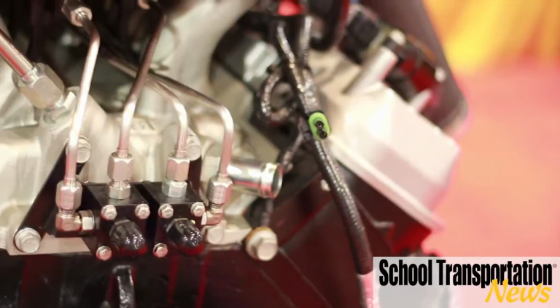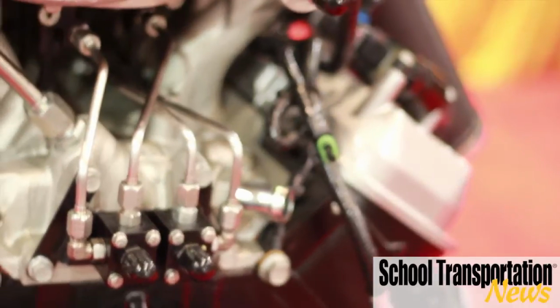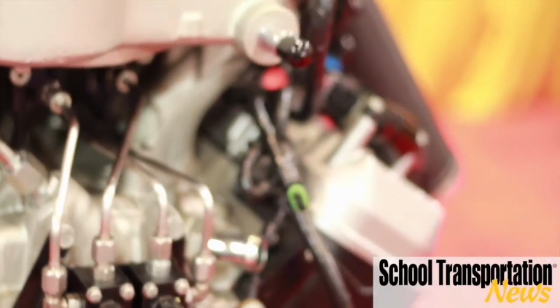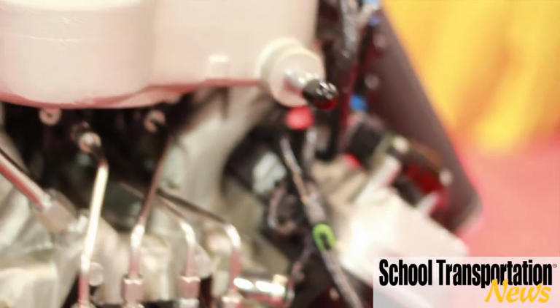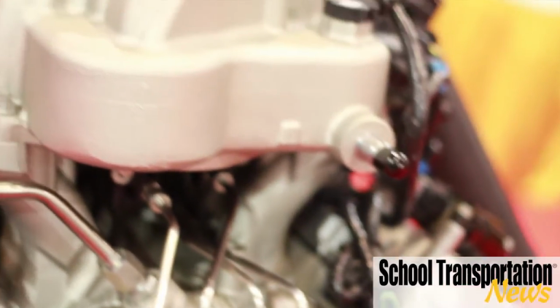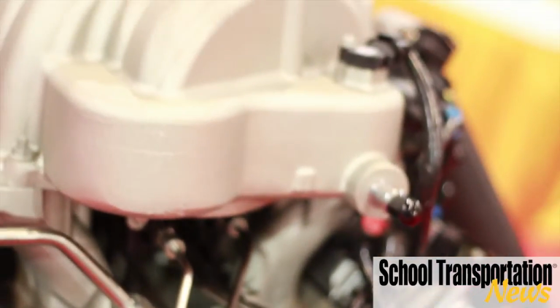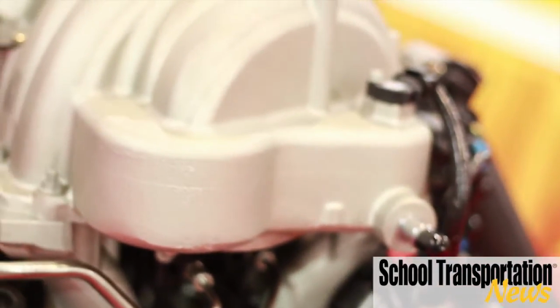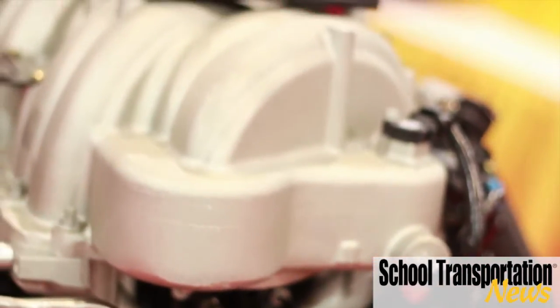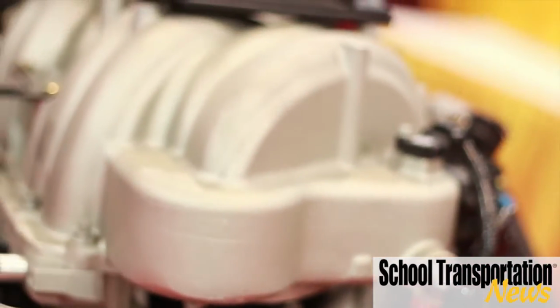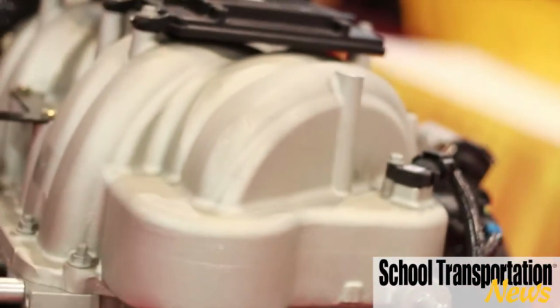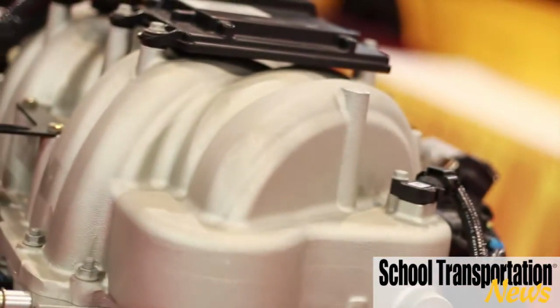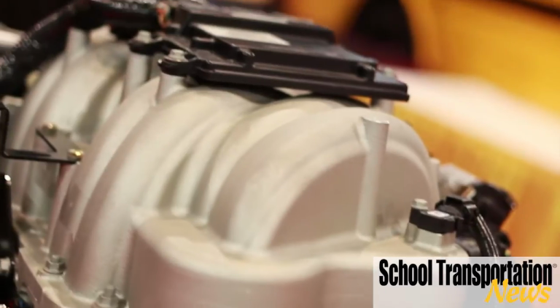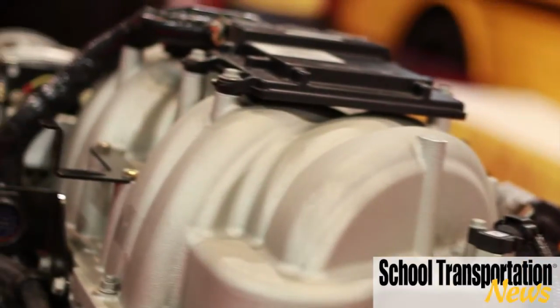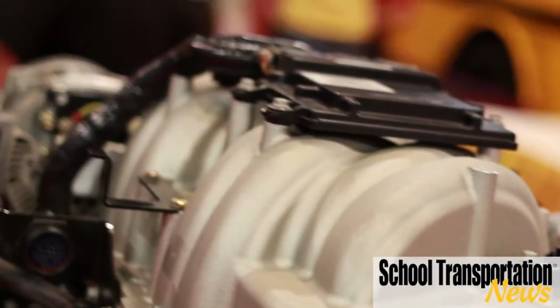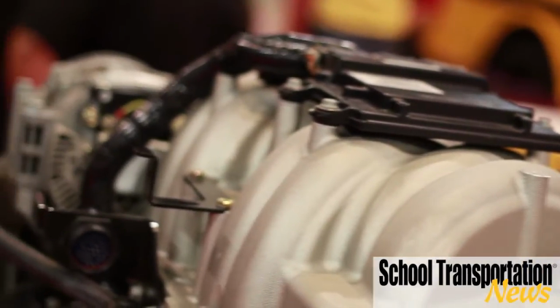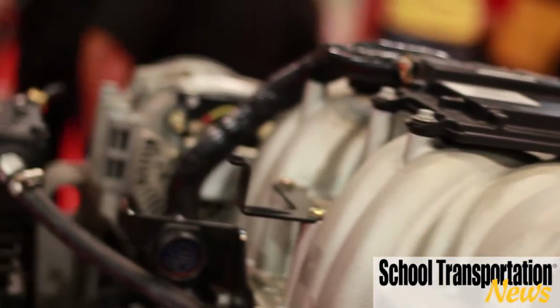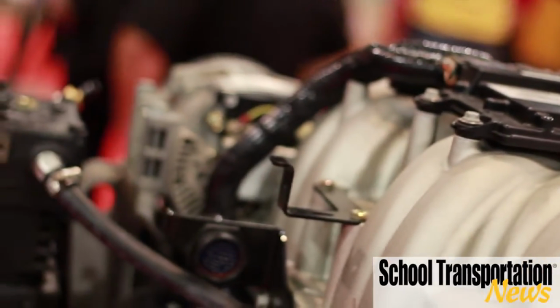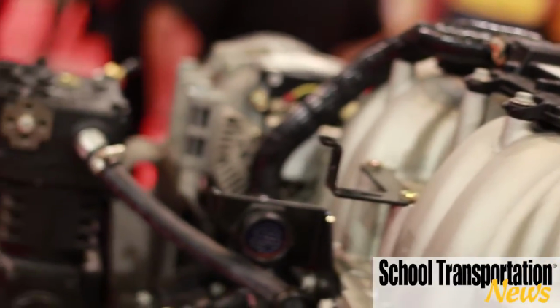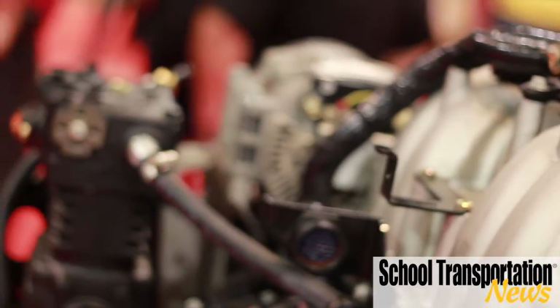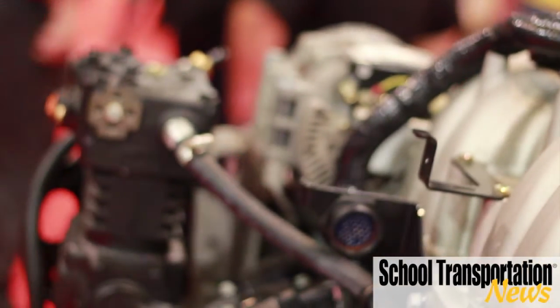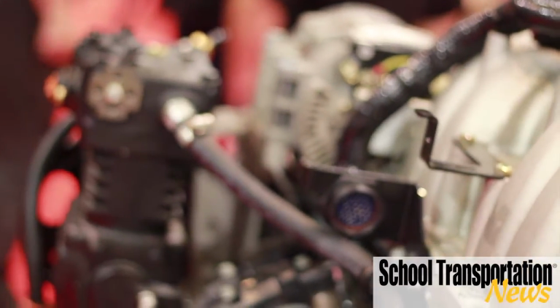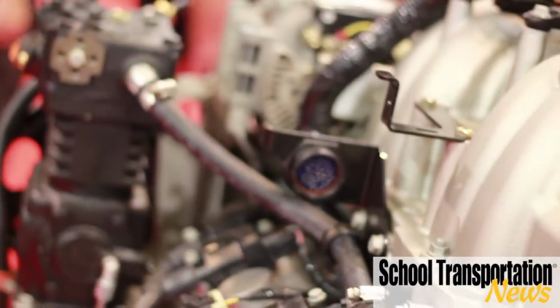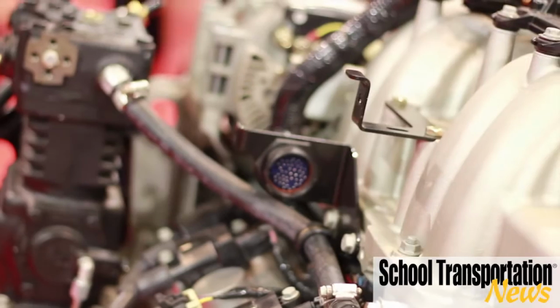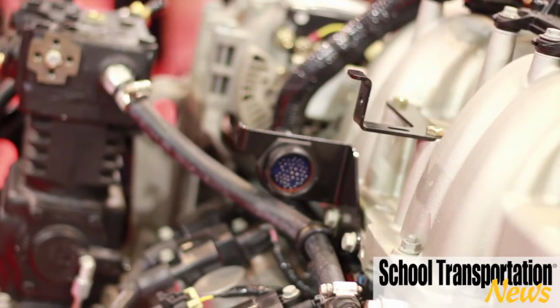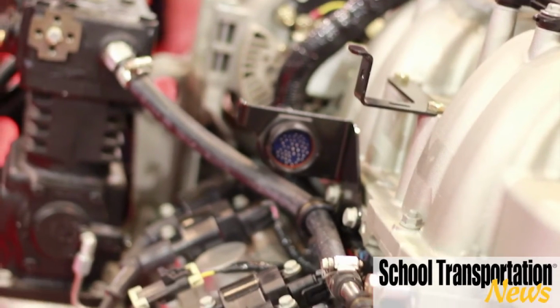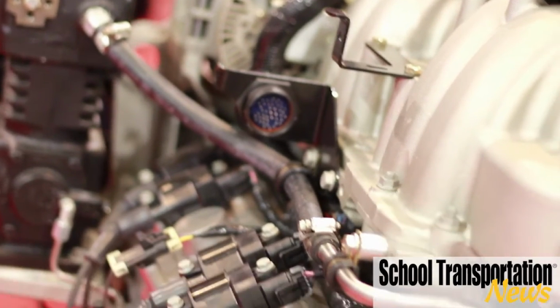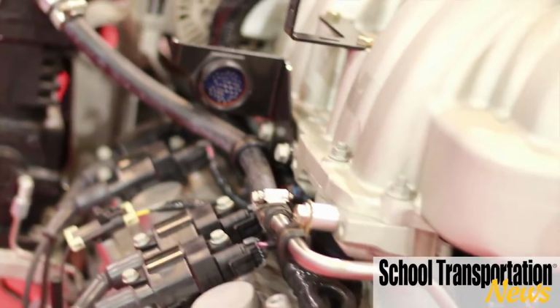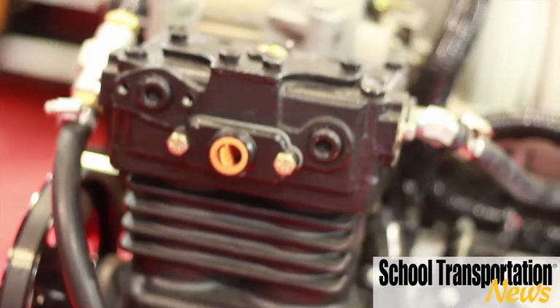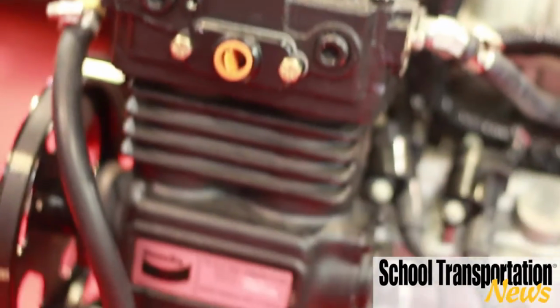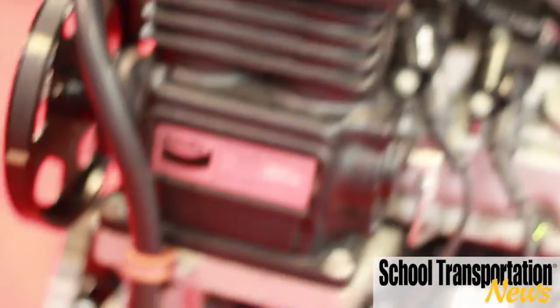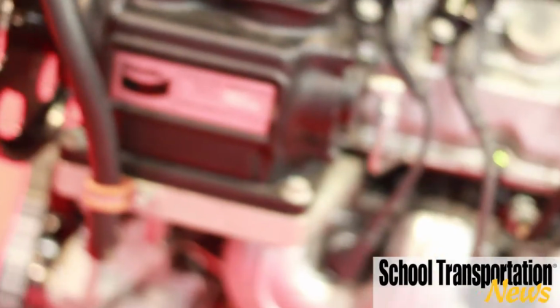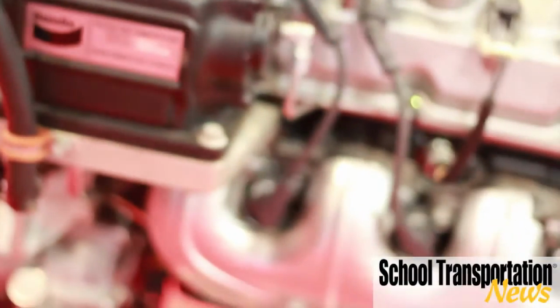Then we looked at the fuel system itself. Clean Fuels has developed a fuel injection system — it's direct fuel injected with liquid propane. In the past it was always a vapor system, which wasn't as efficient and didn't give as much power. So now we have more efficiency and more power.